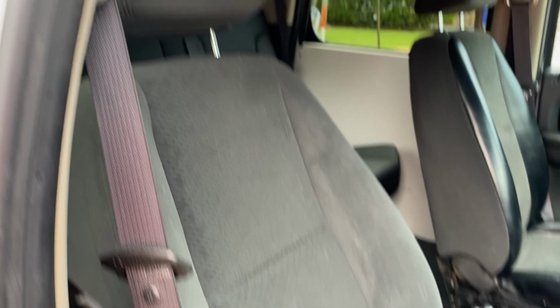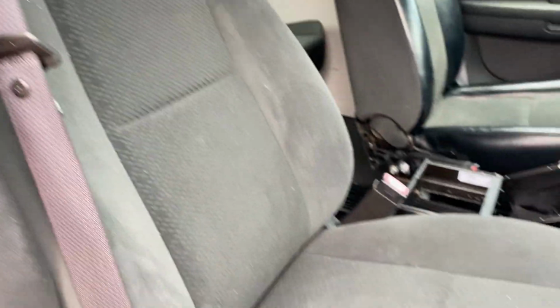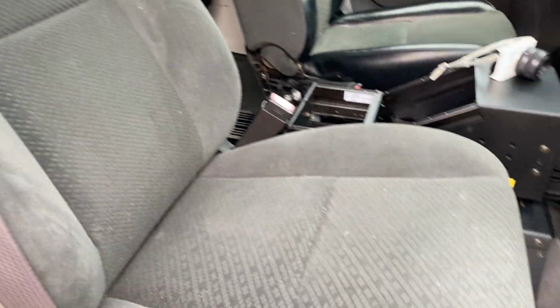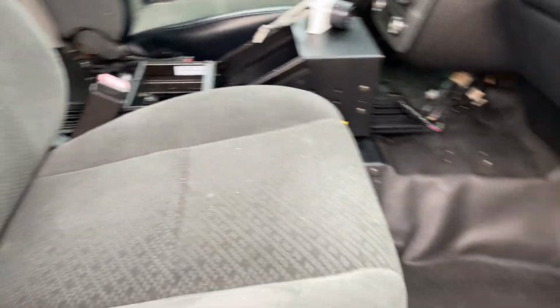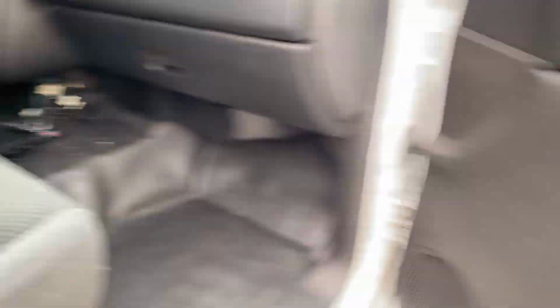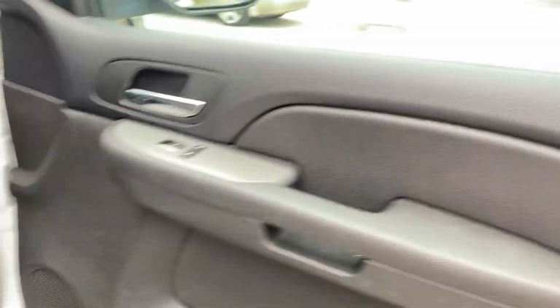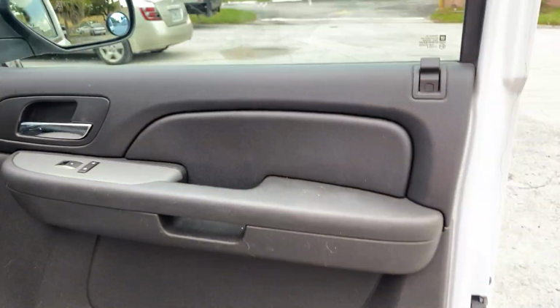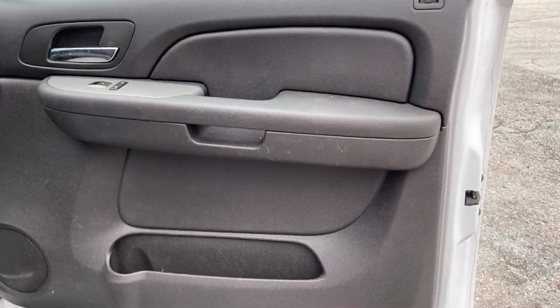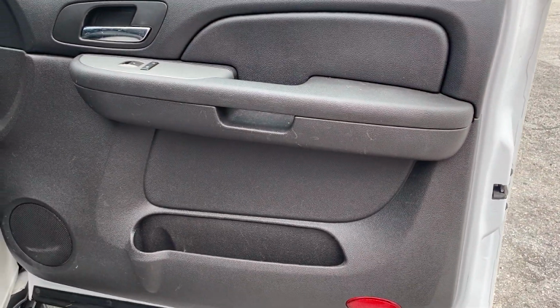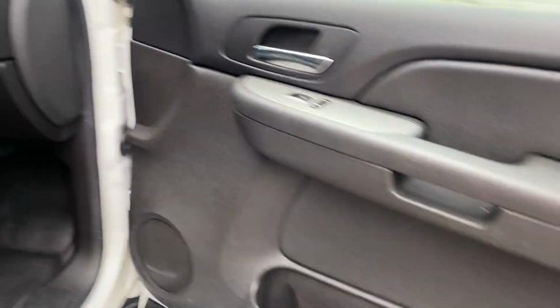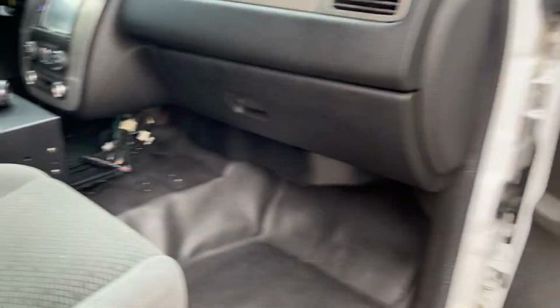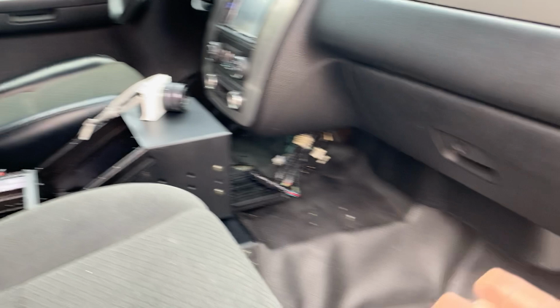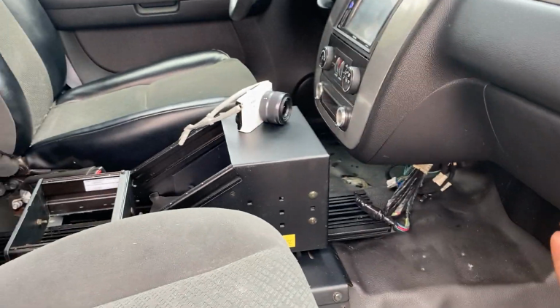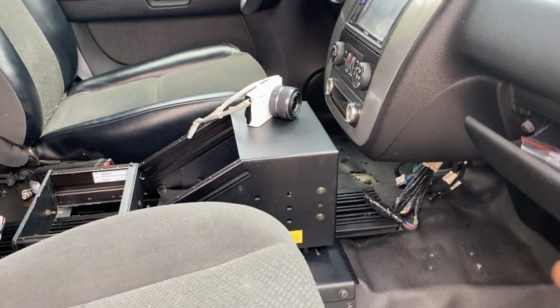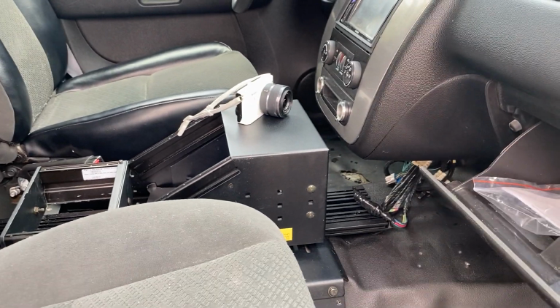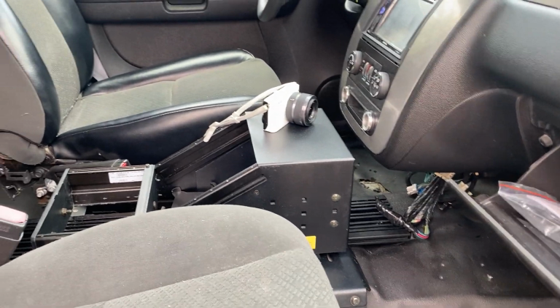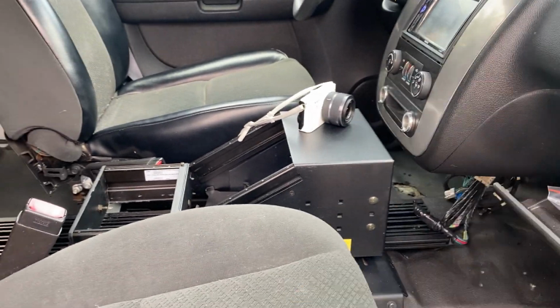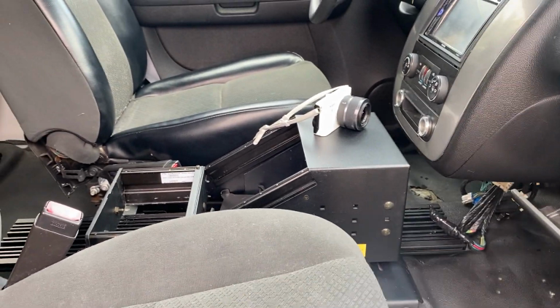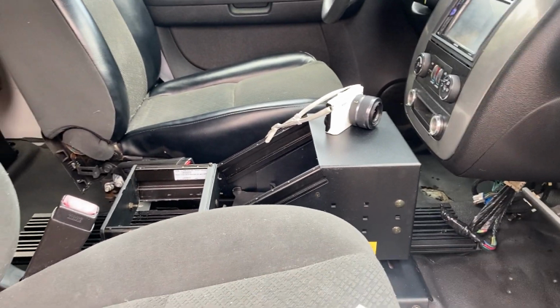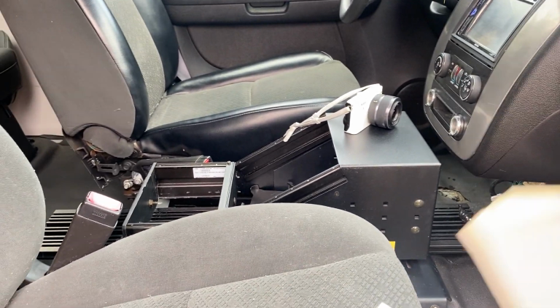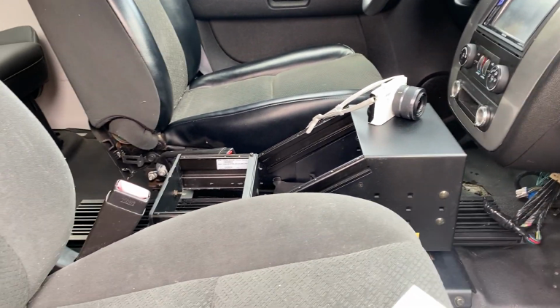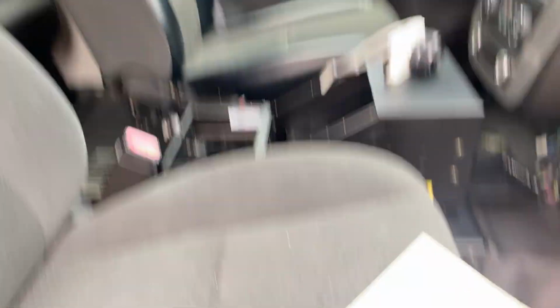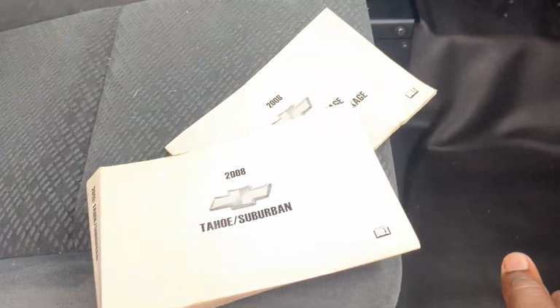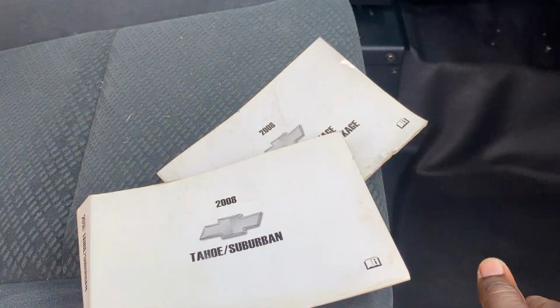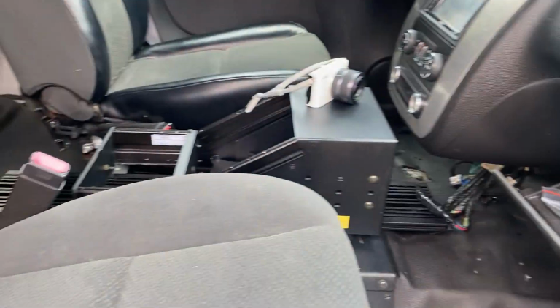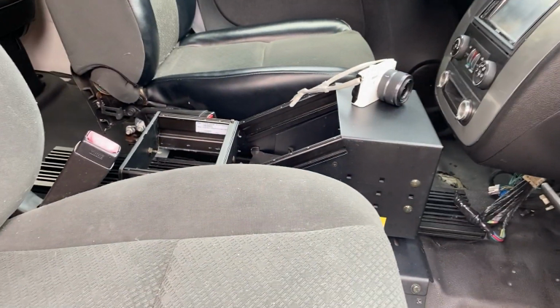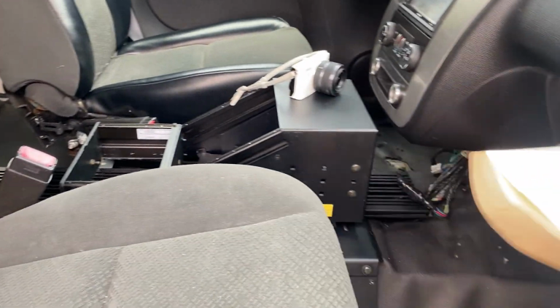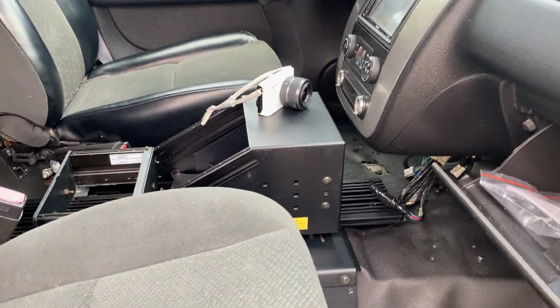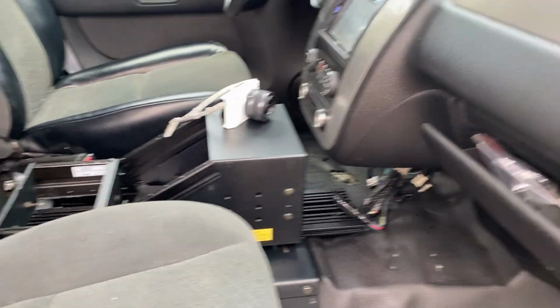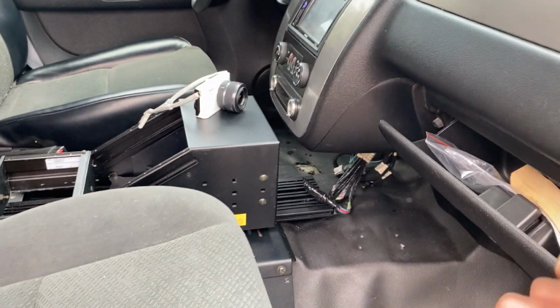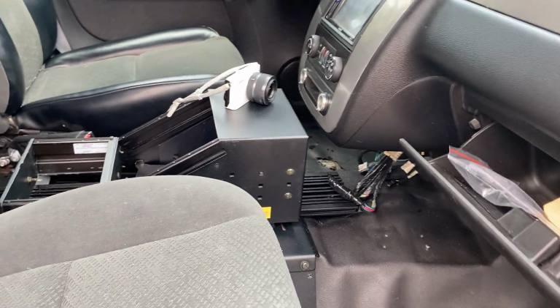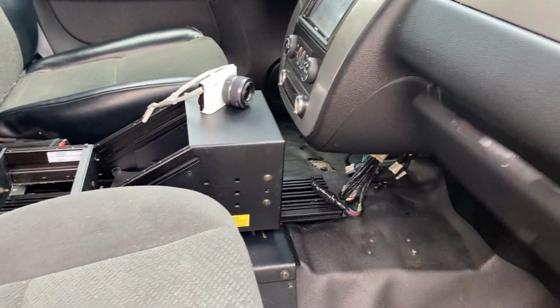Passenger seat is in great shape, and of course so is the door panel. It also has the original books and manuals.